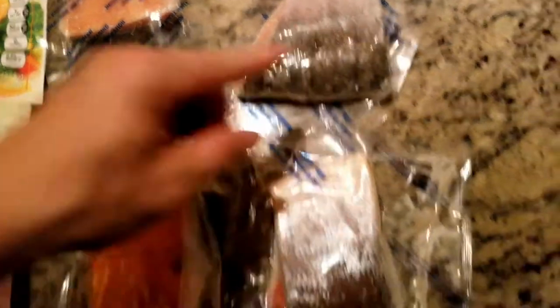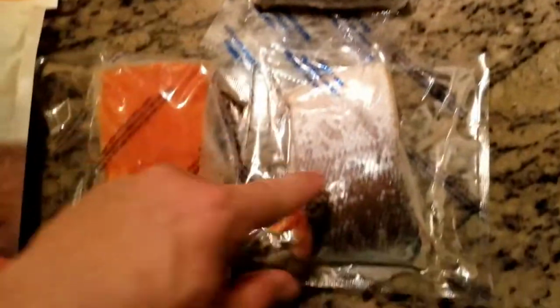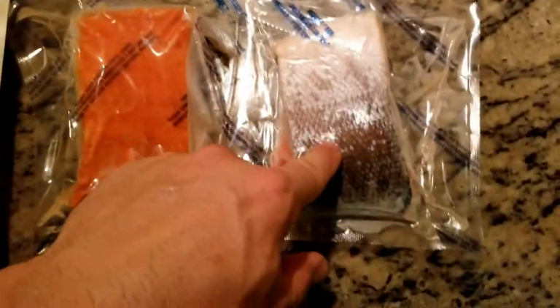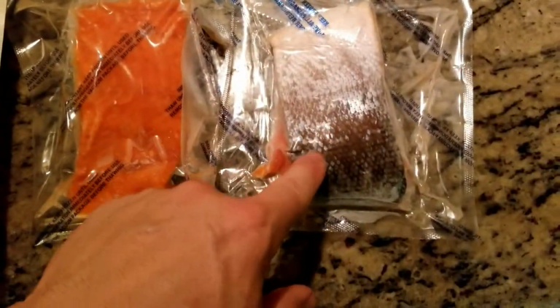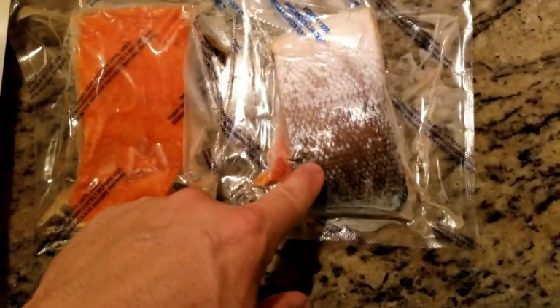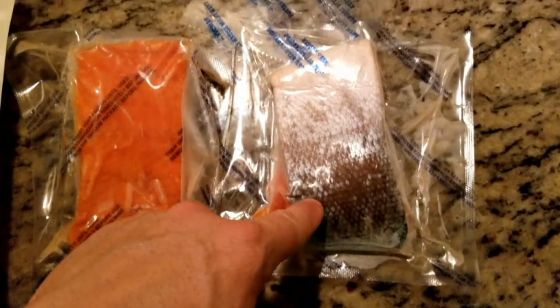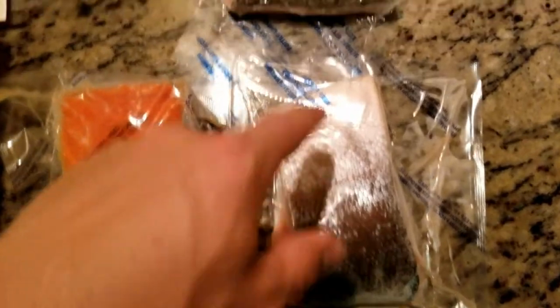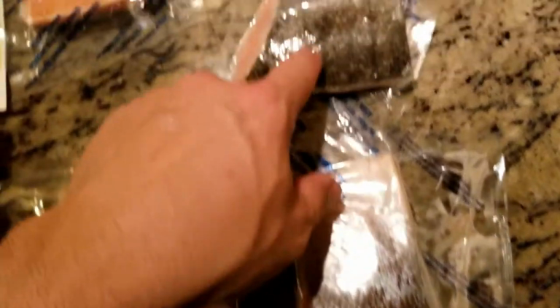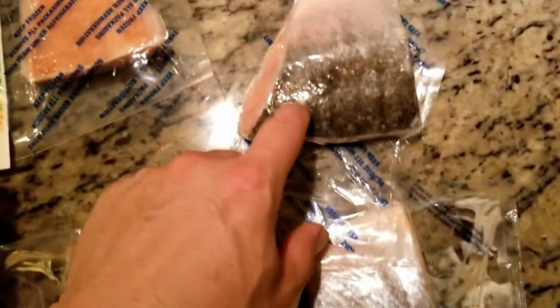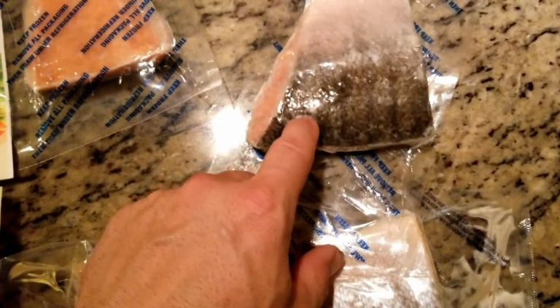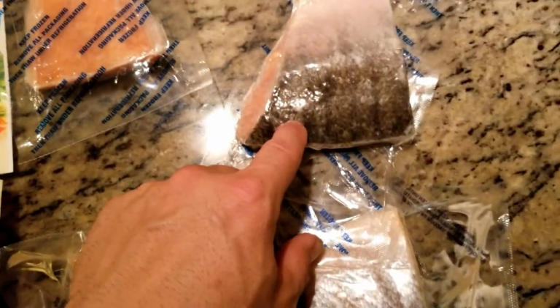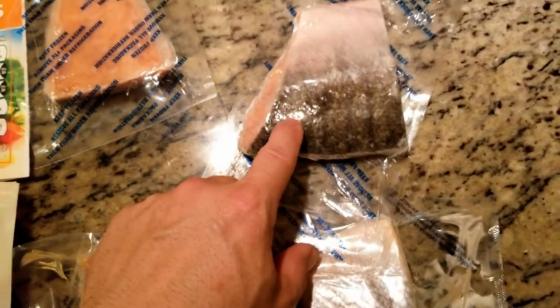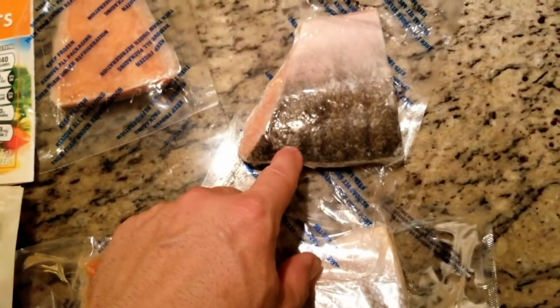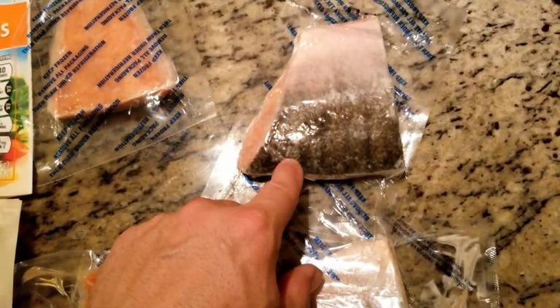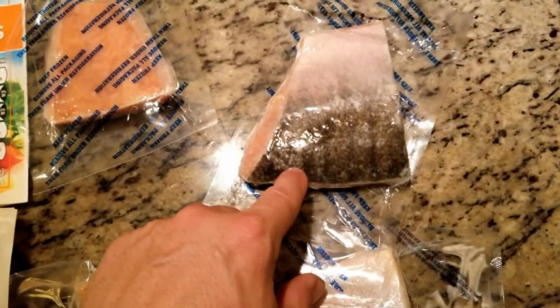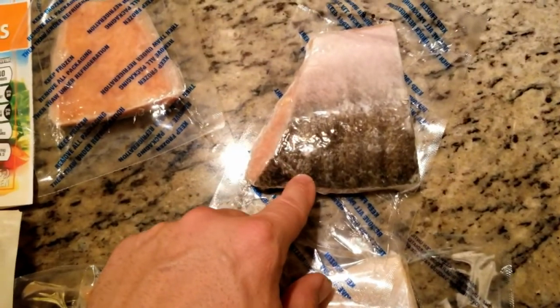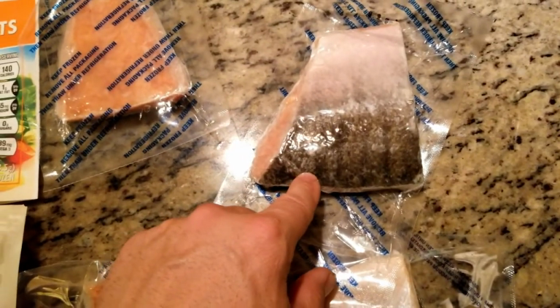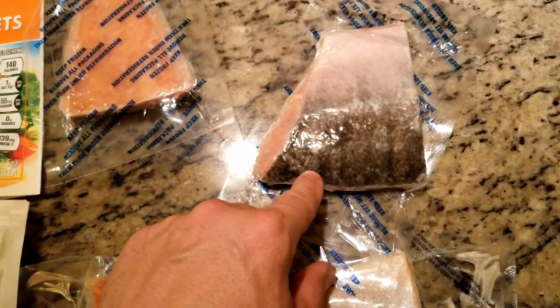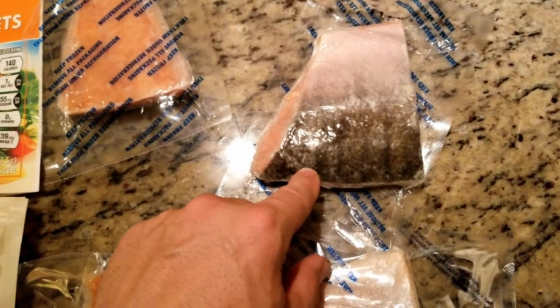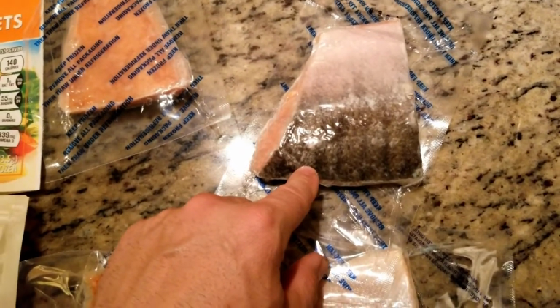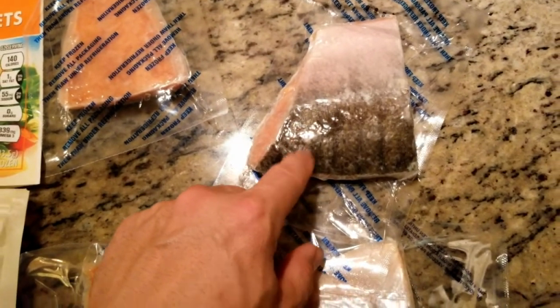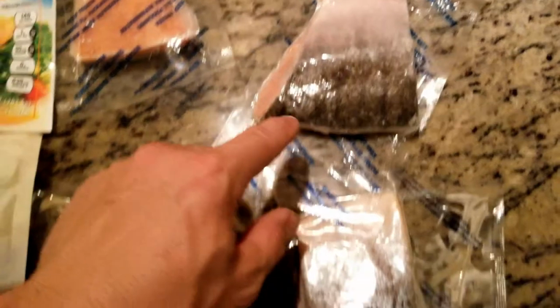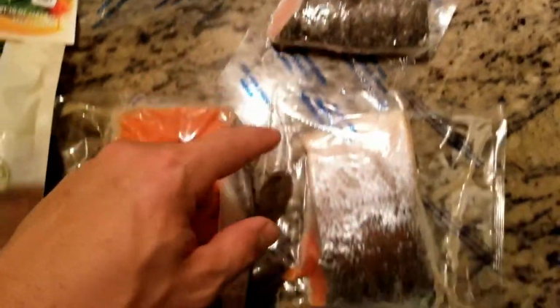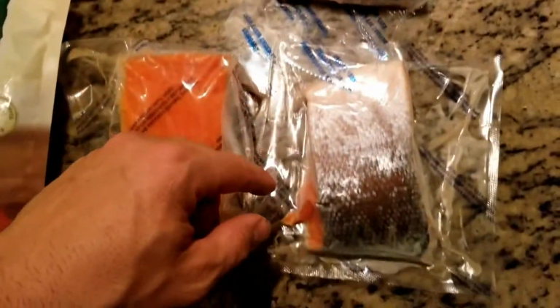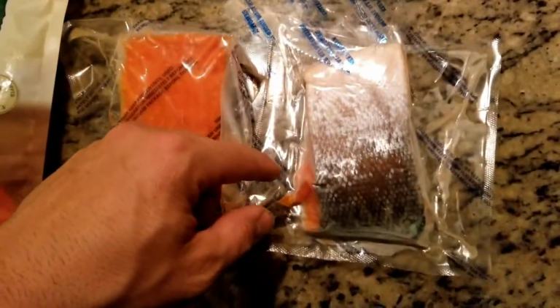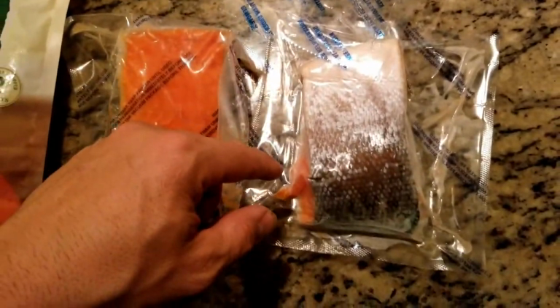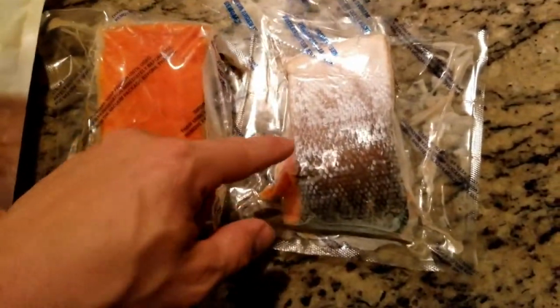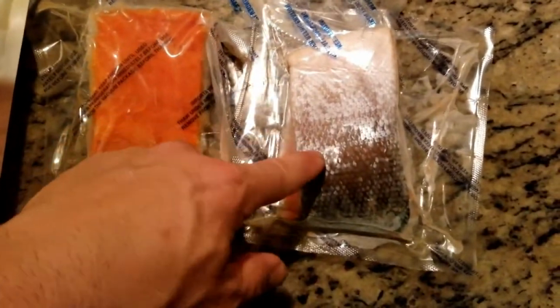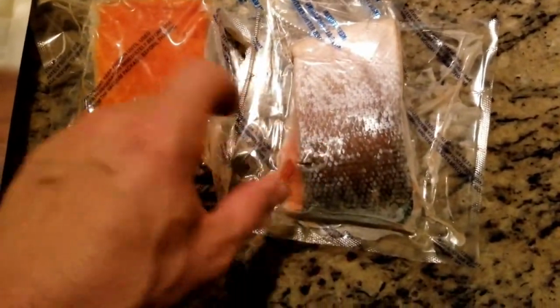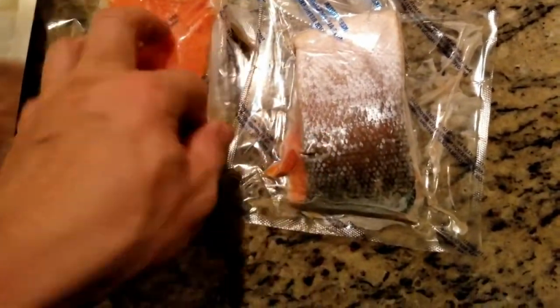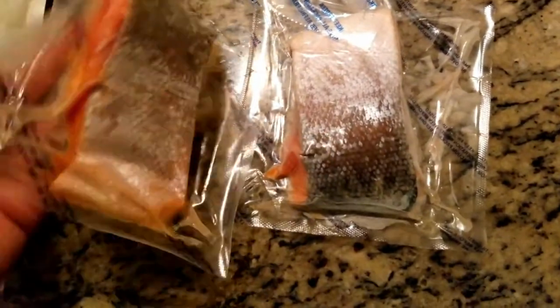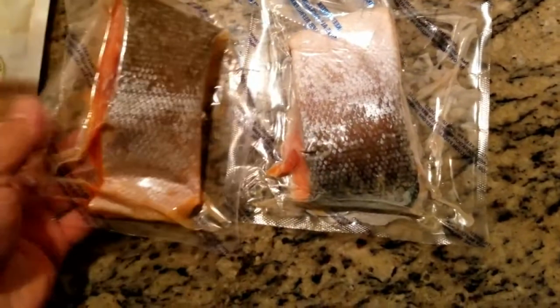Even the fish scales look different — maybe these ones are baby, like smaller fish. But even the scales look different. These have much bigger scales.